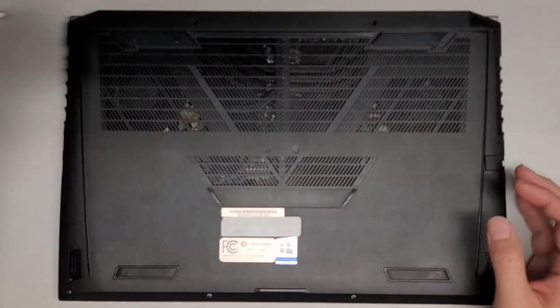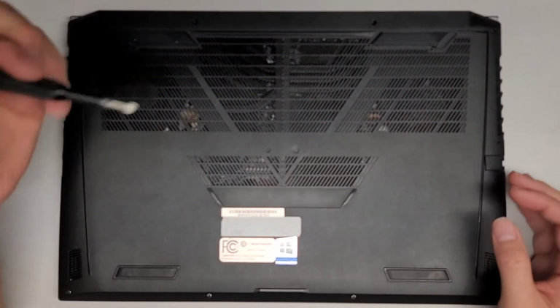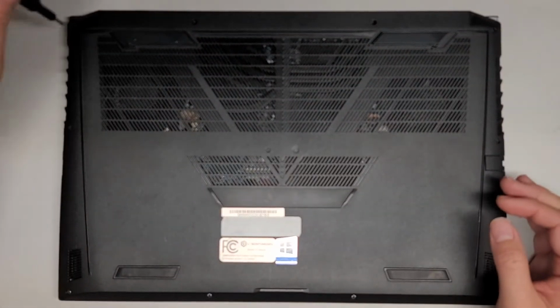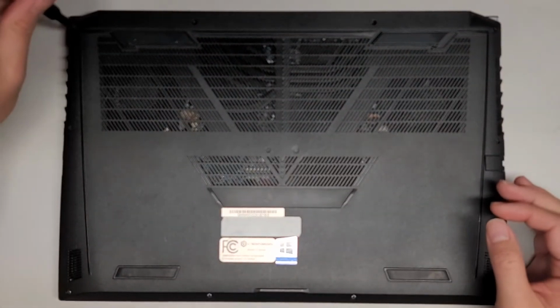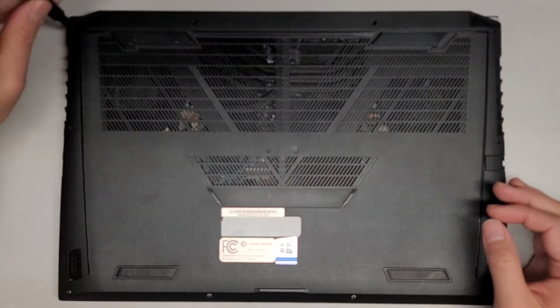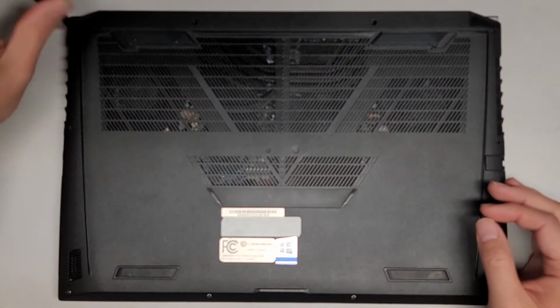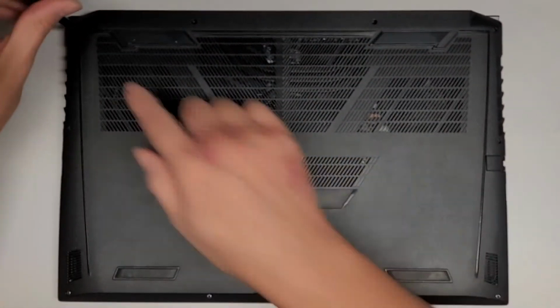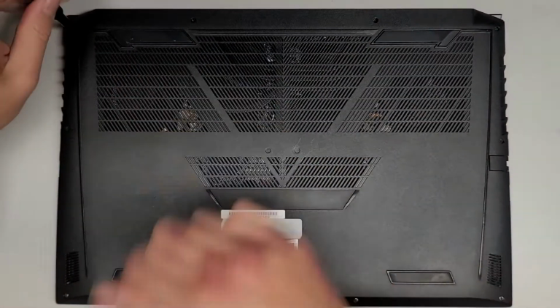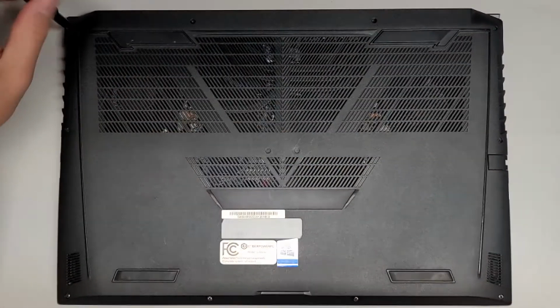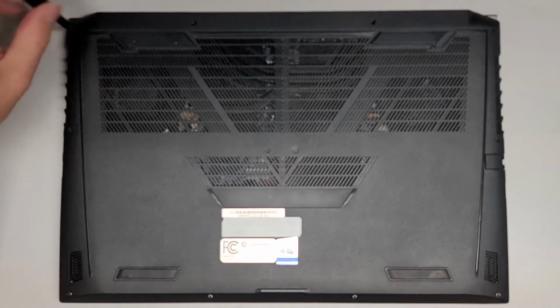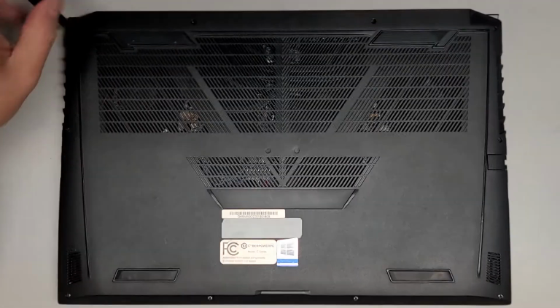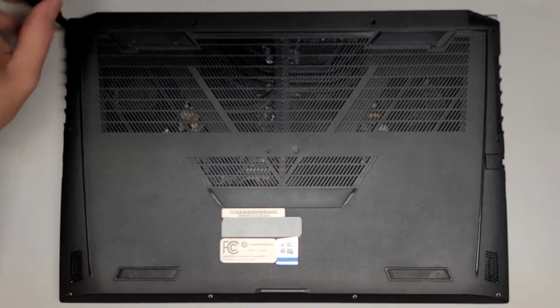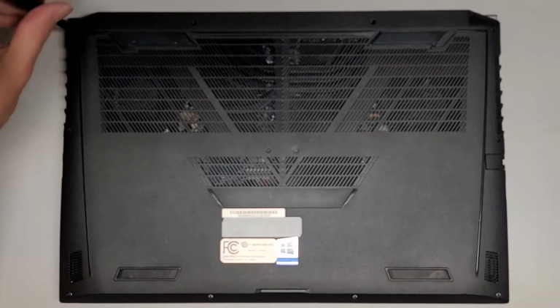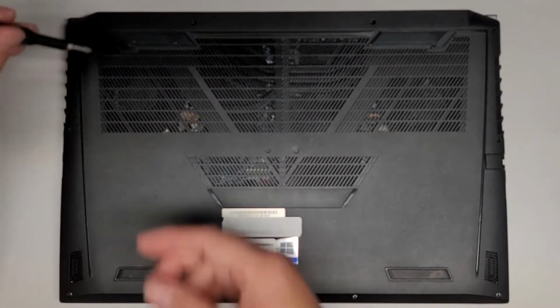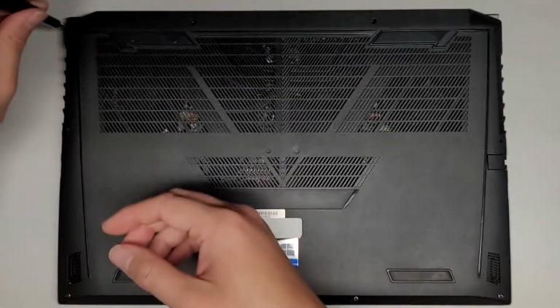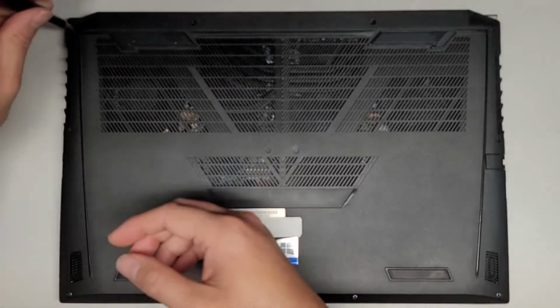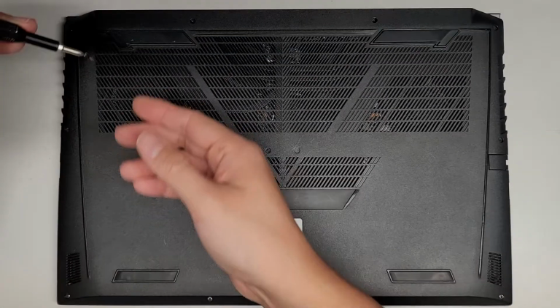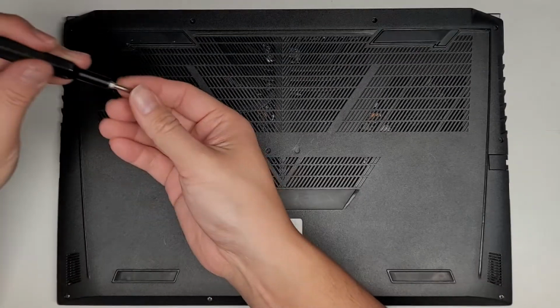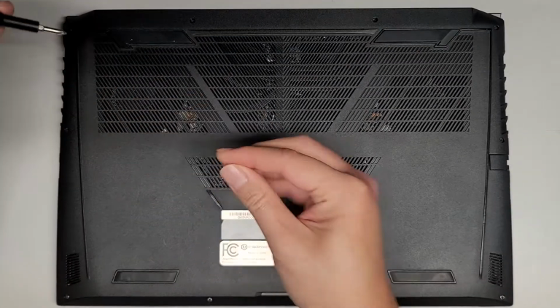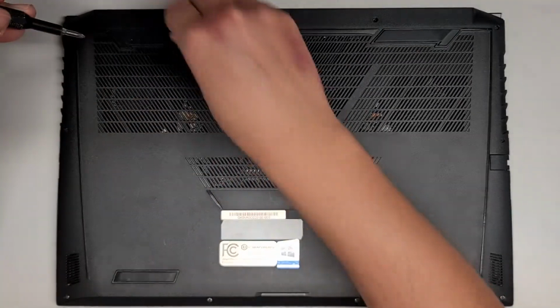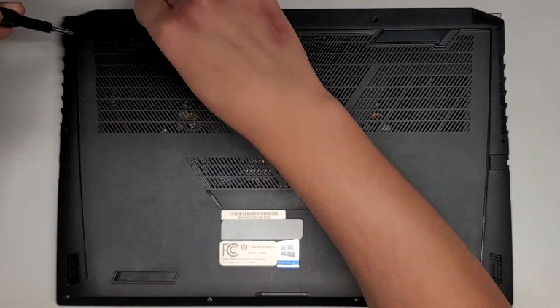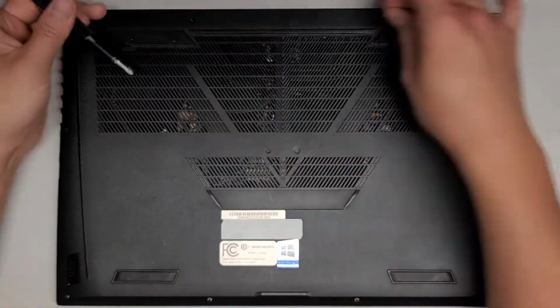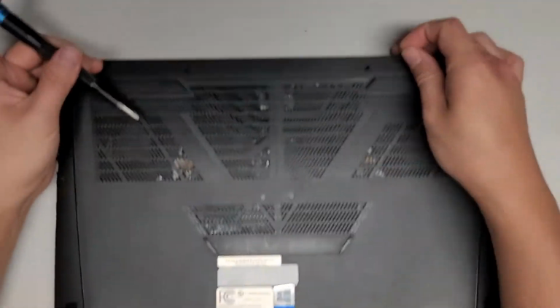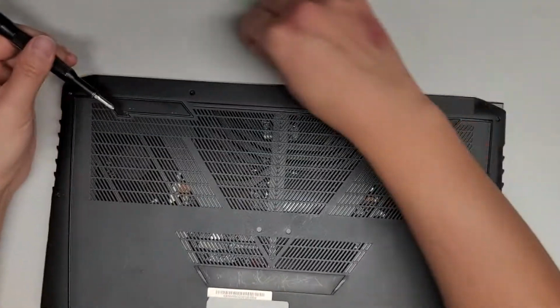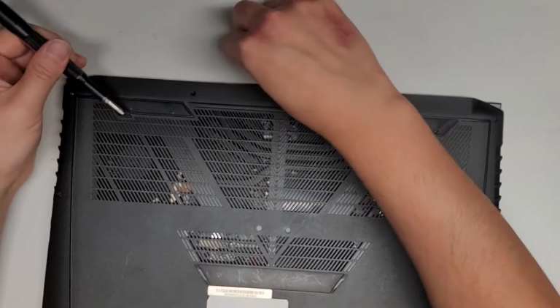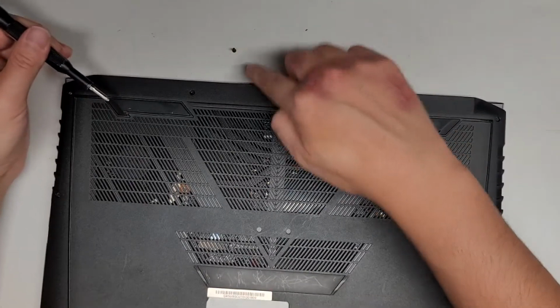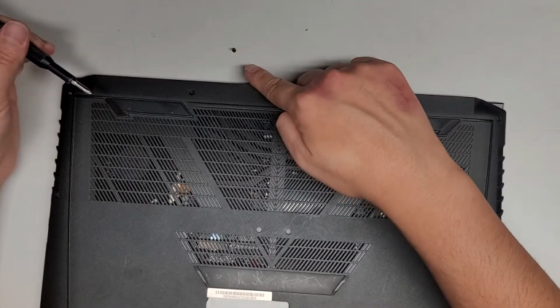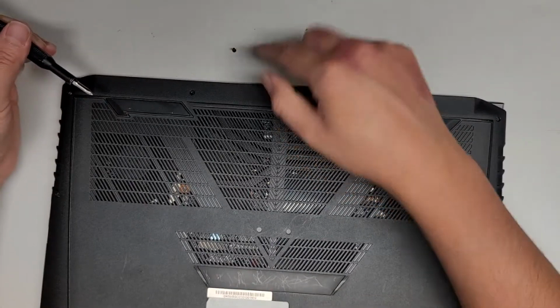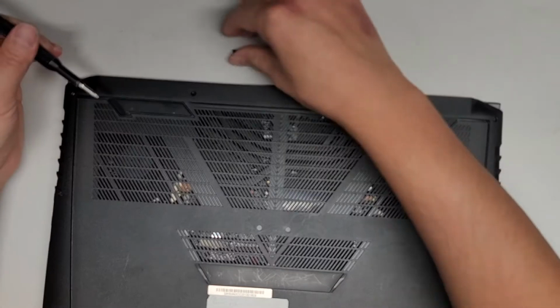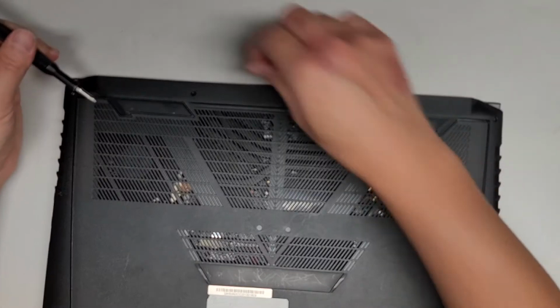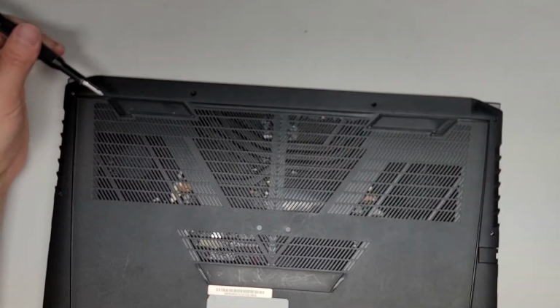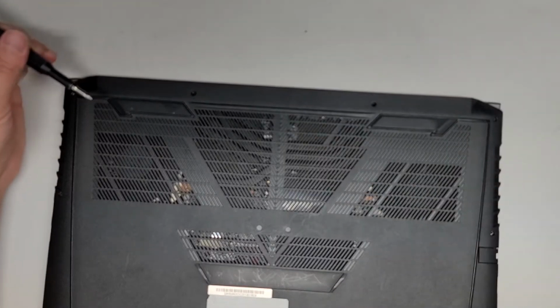We're going to use a PH1 or JS1 screwdriver to remove all the screws from the bottom. You want to keep all the screws in order because they can be different sizes, shapes, and lengths. The way I do that is I put them flat side down on my desk in the pattern I remove them.